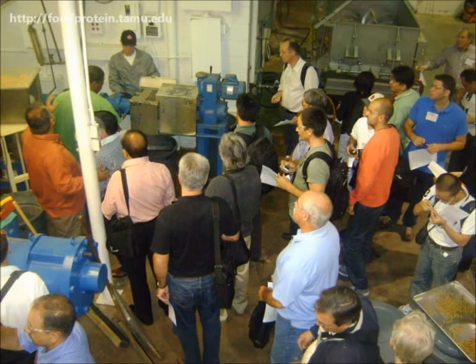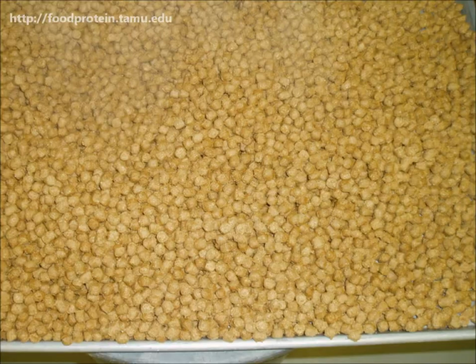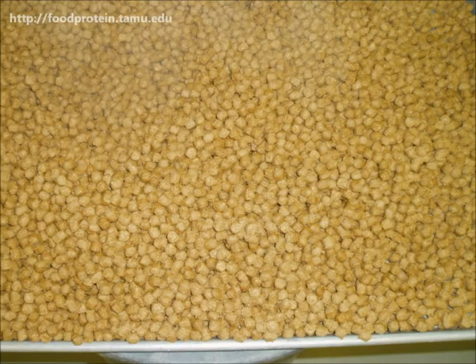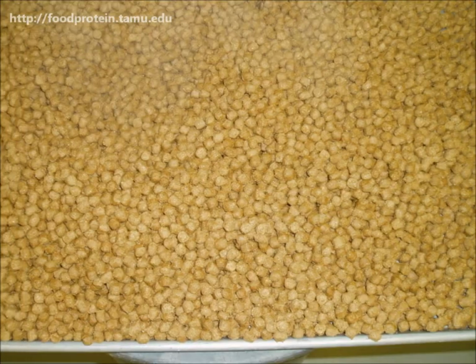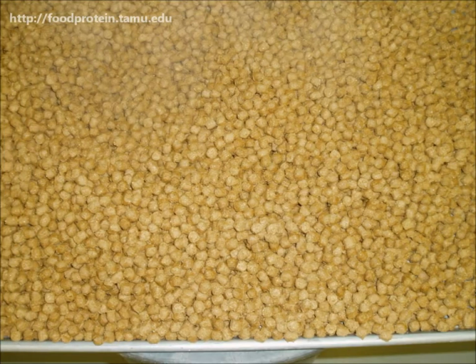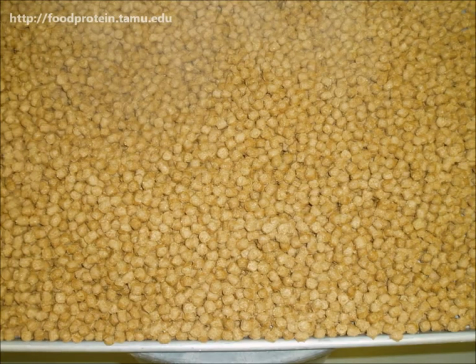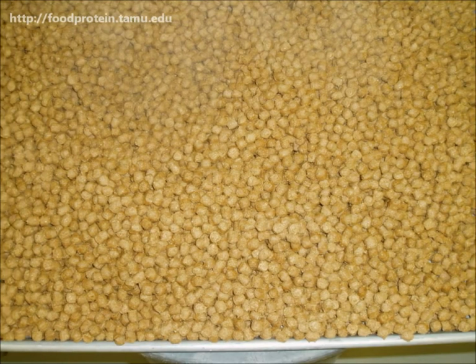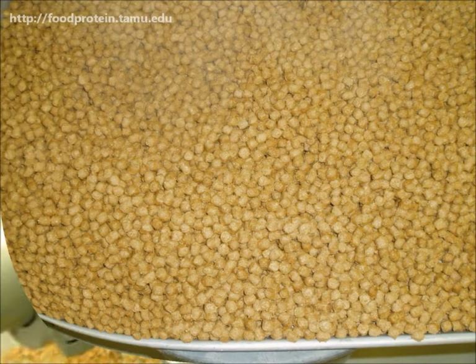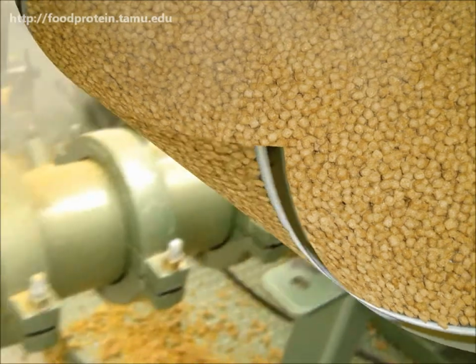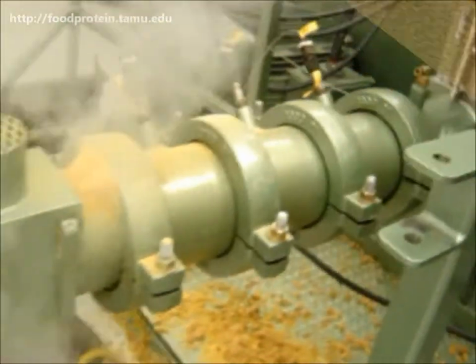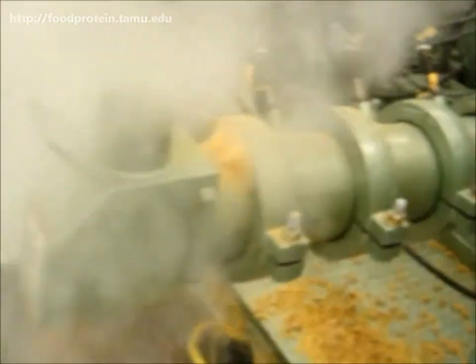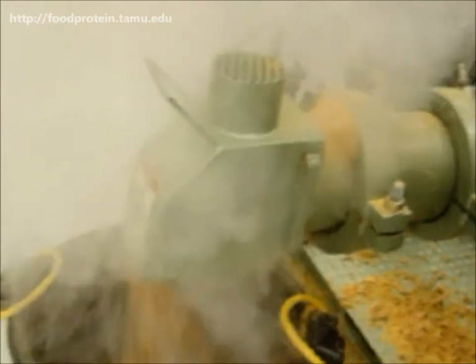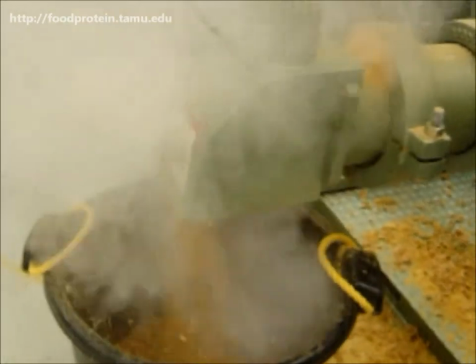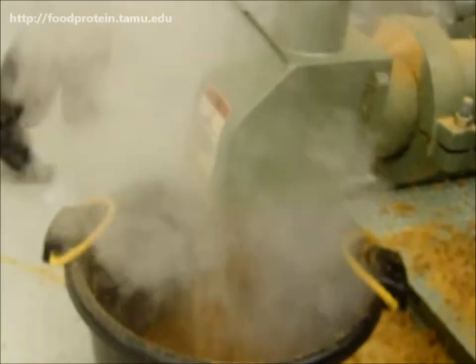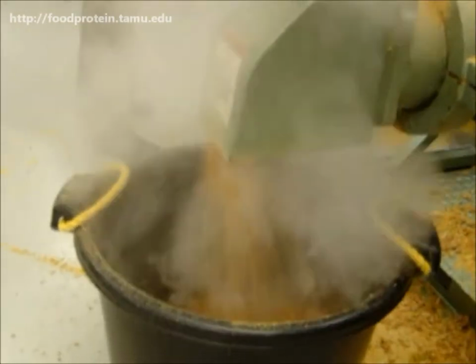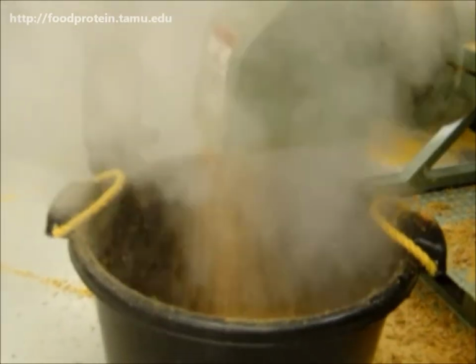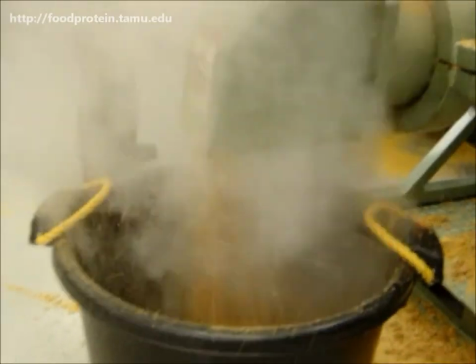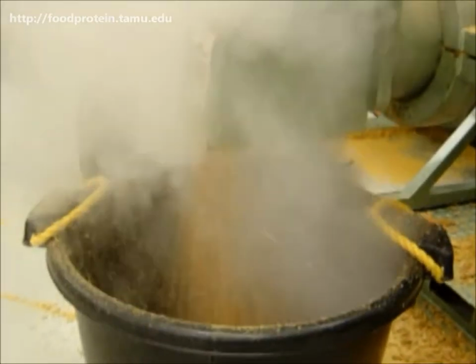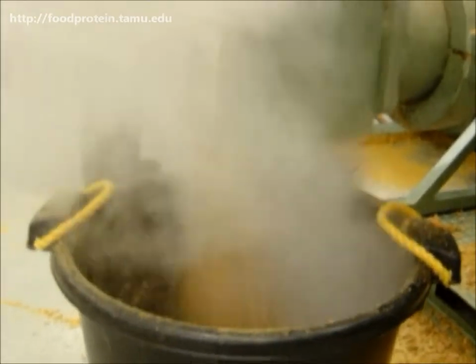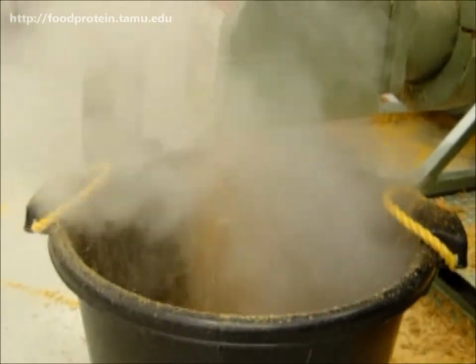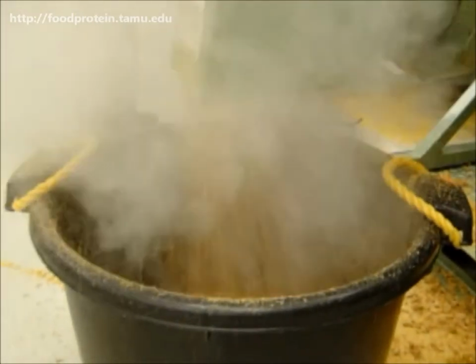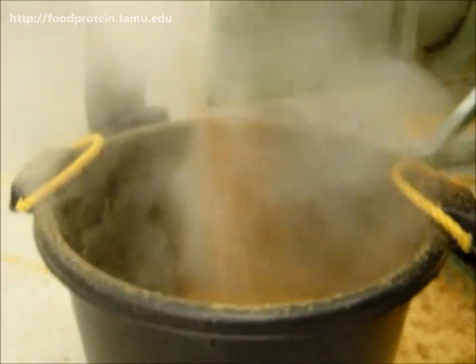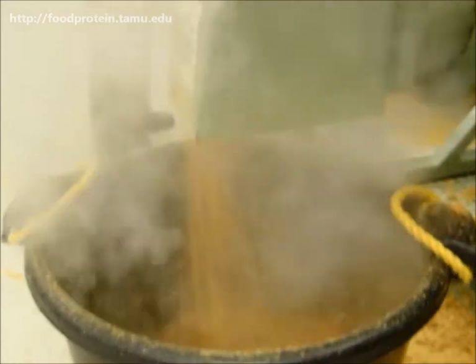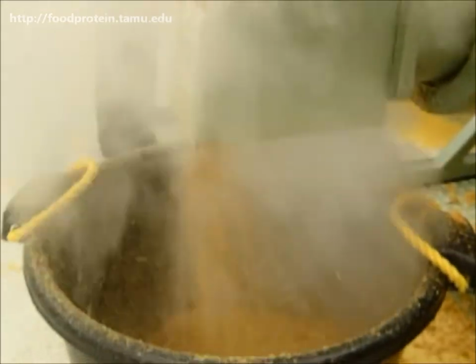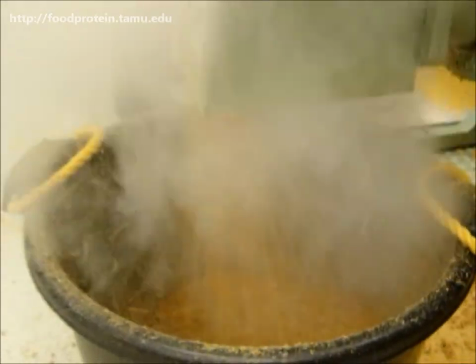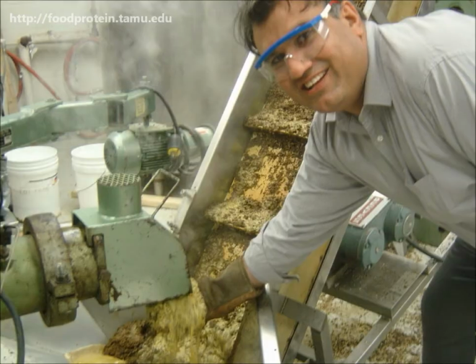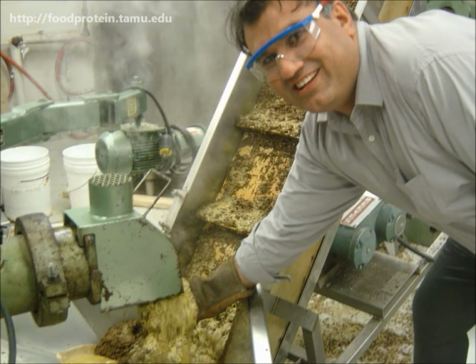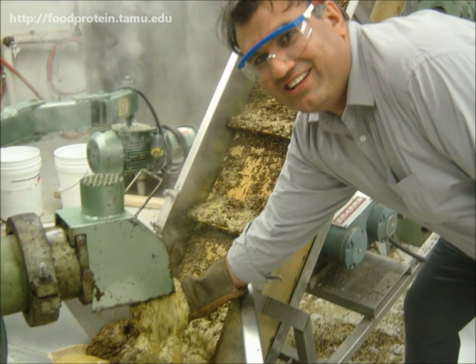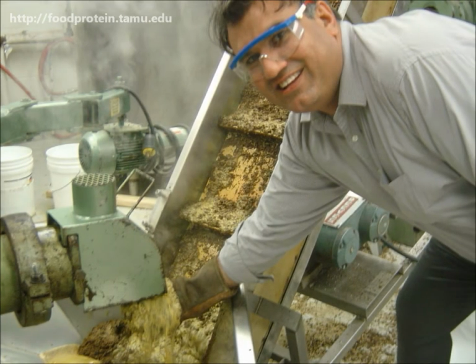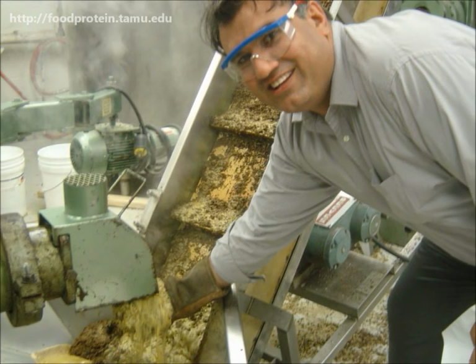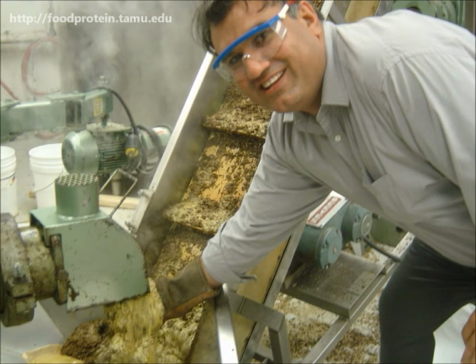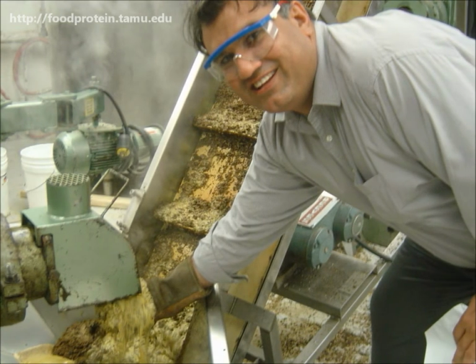Every September, the Food Protein R&D Center sponsors their annual short course on Aquaculture Feed Extrusion, Nutrition and Feed Management, hosted by Dr. Mian Riaz, the head of the Extrusion Technology Program.